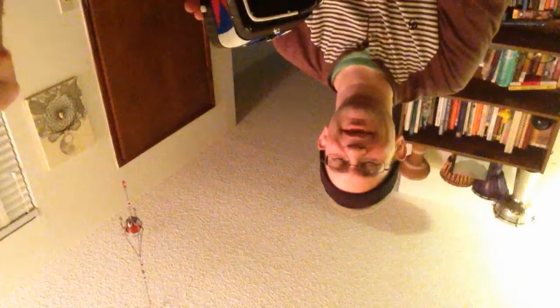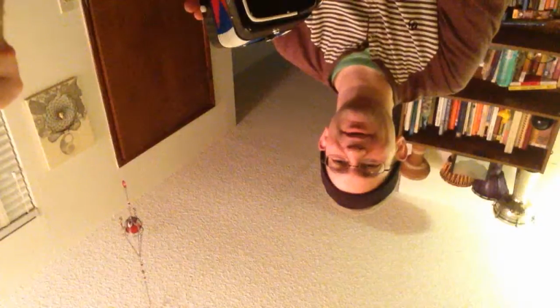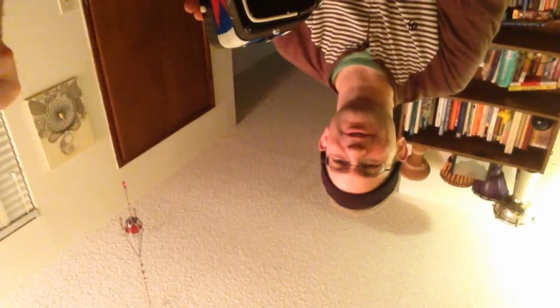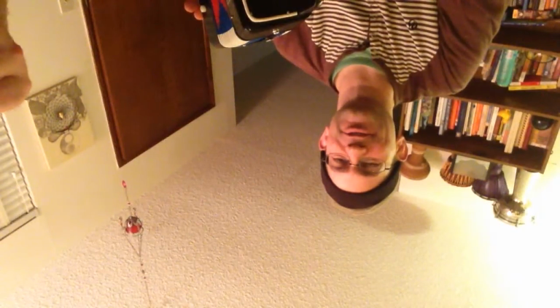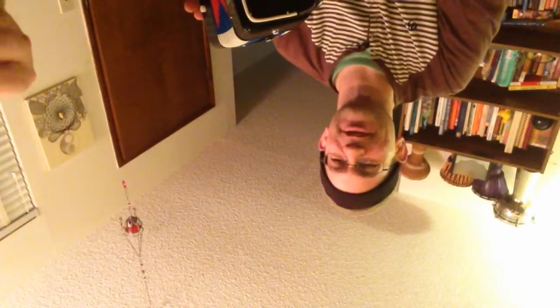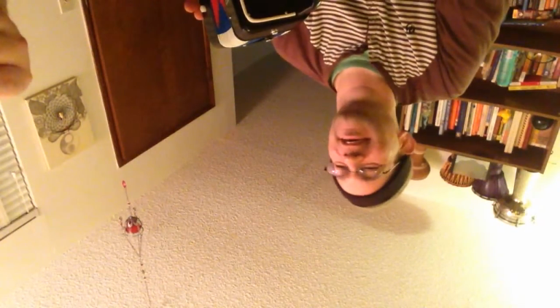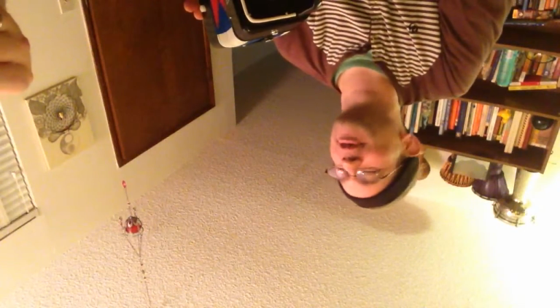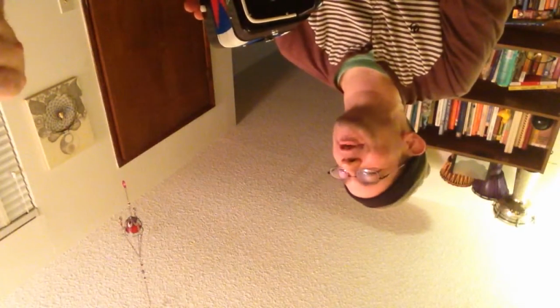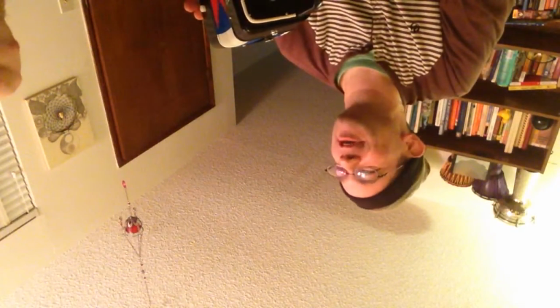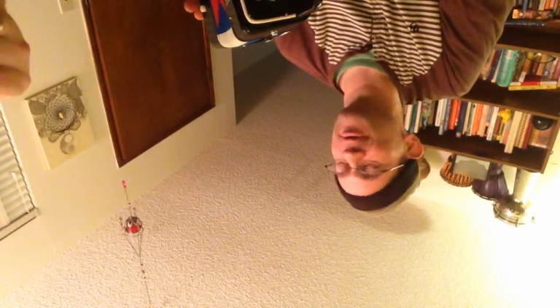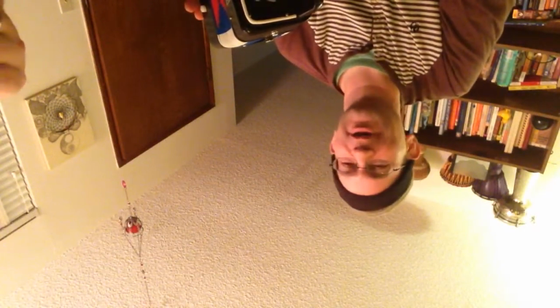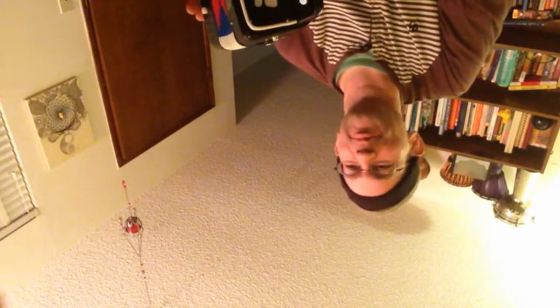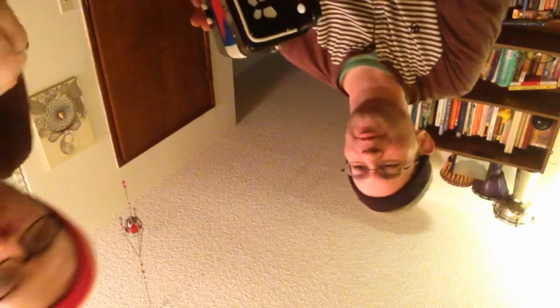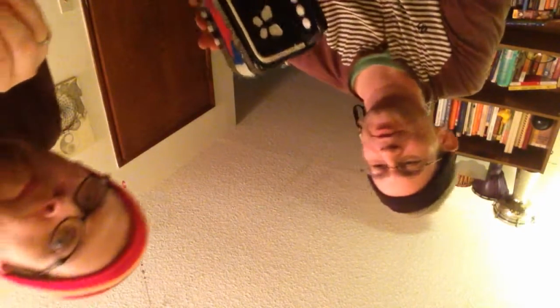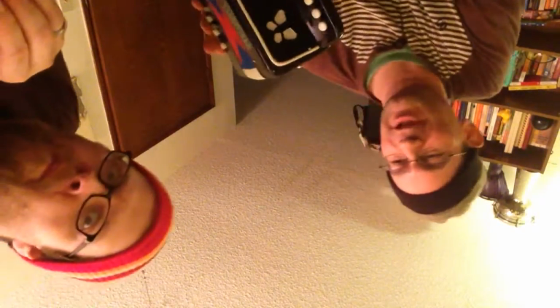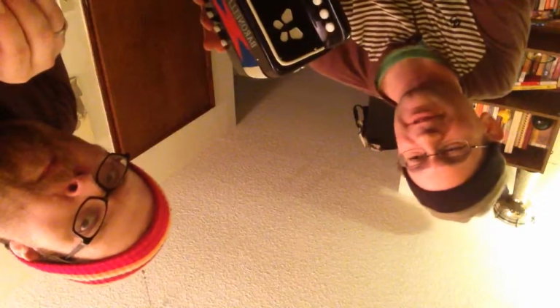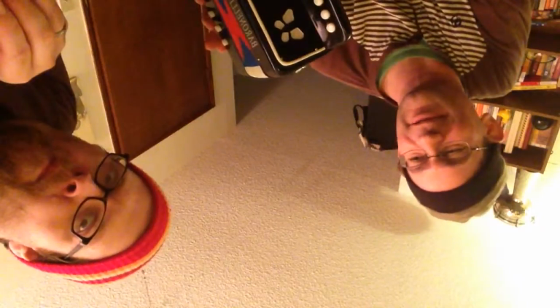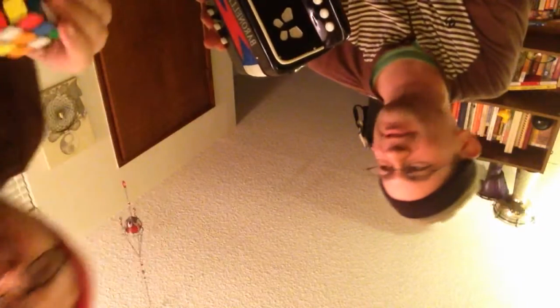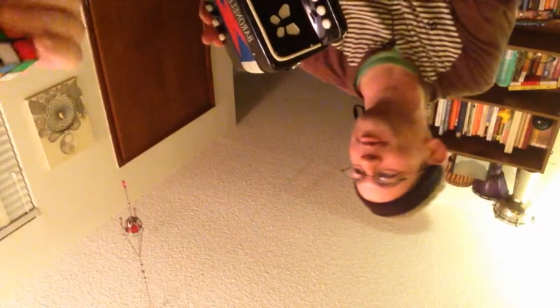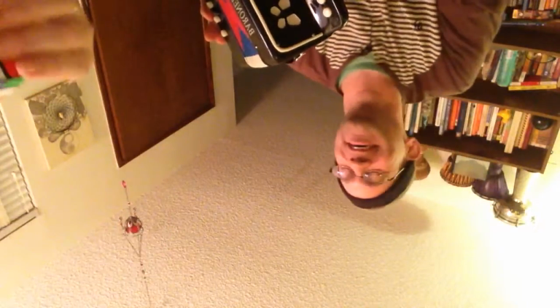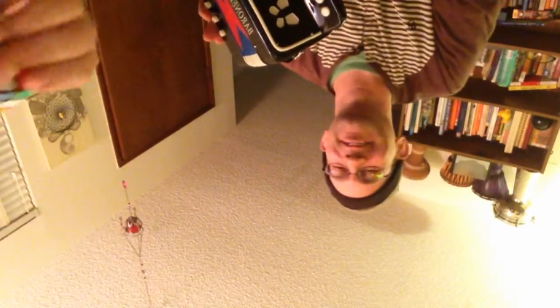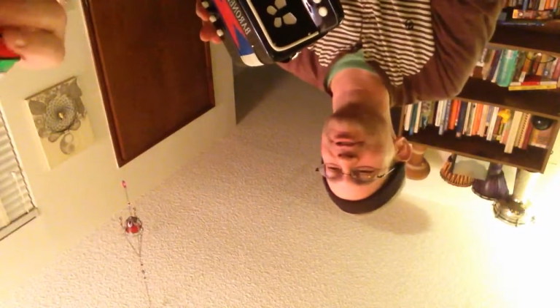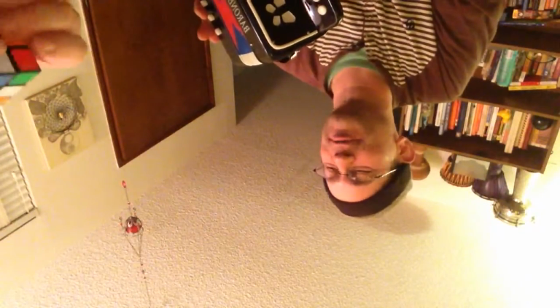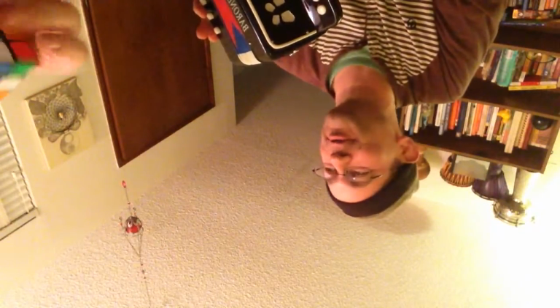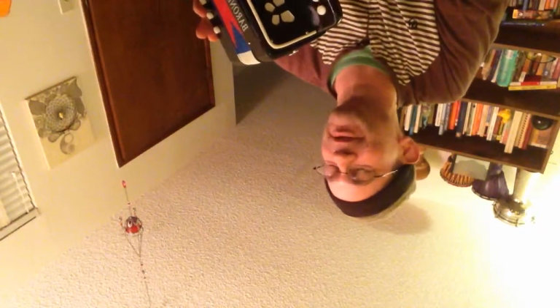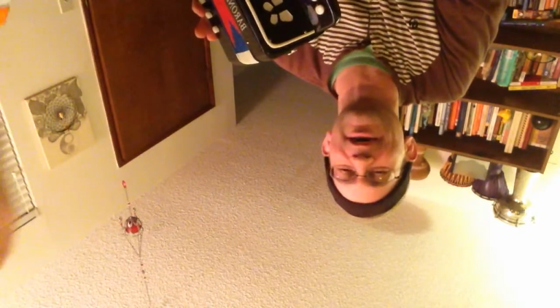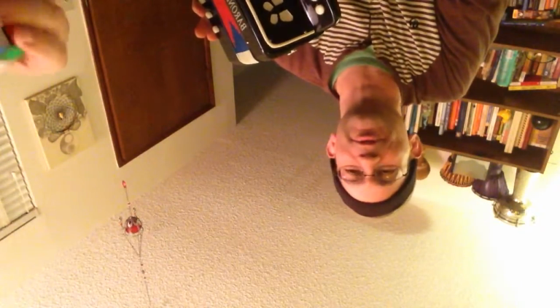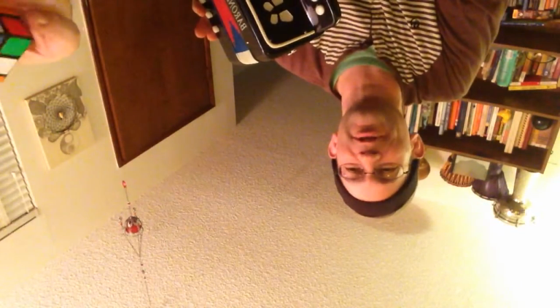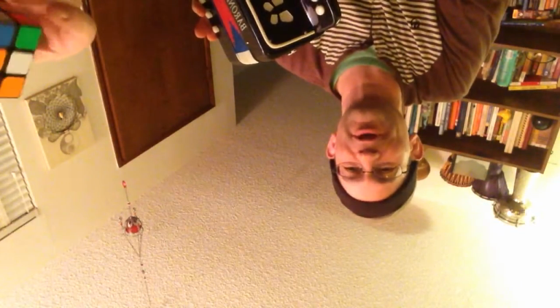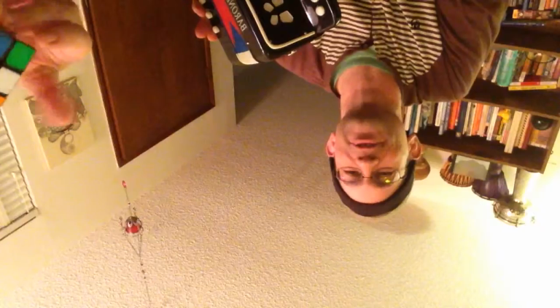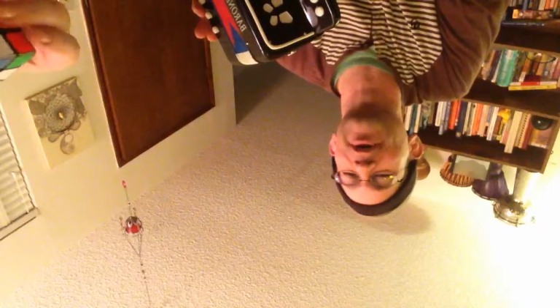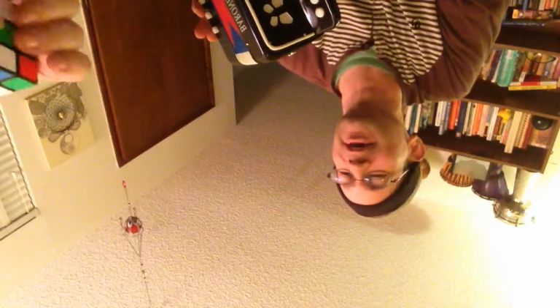Hey Darius, it's your Uncle Jared. I've got my friend Aaron here who's pretty wizardly on this Rubik's Cube. So I'm going to show you at full speed and then we'll do another video showing you how it's done.